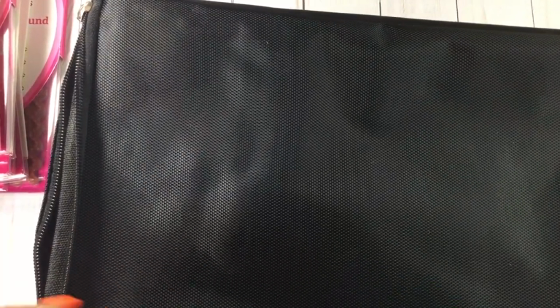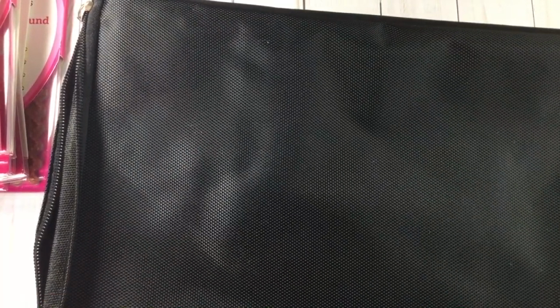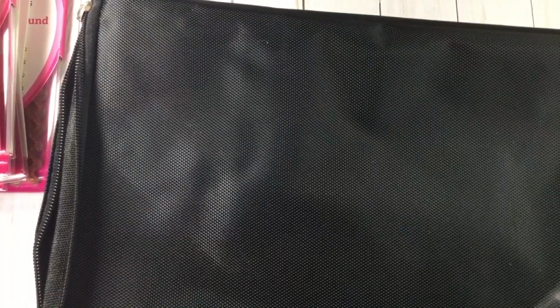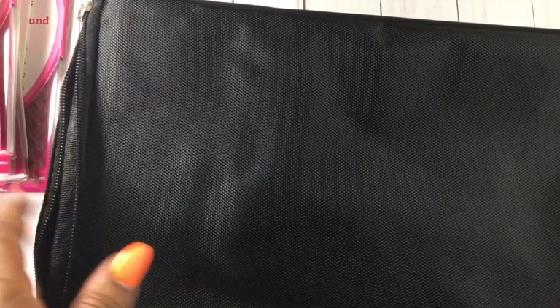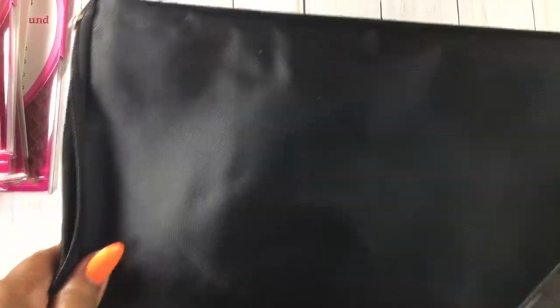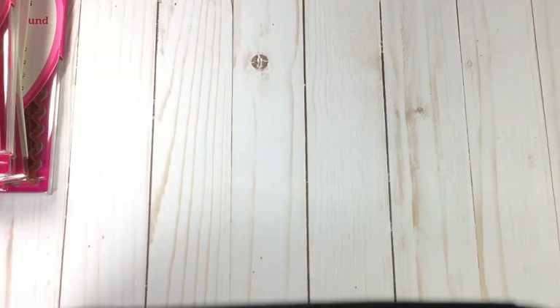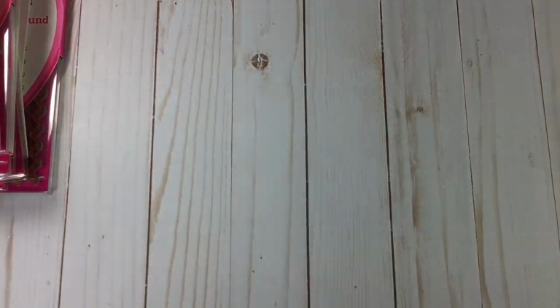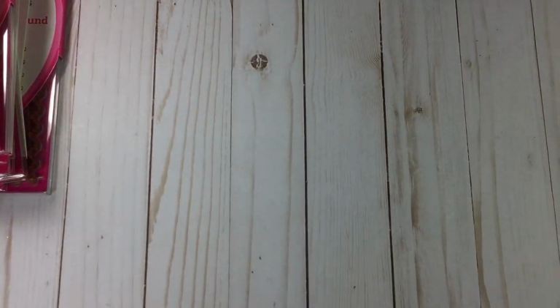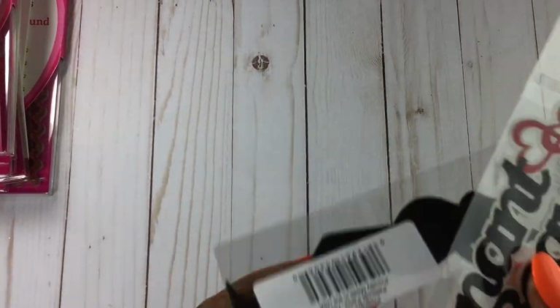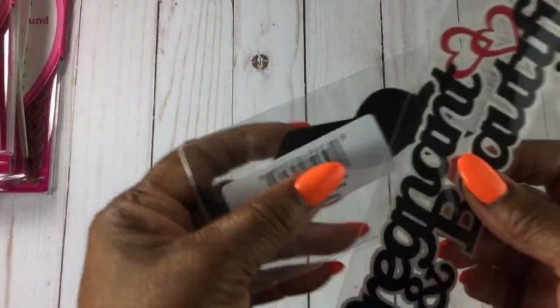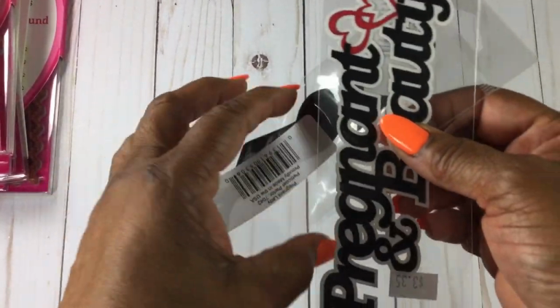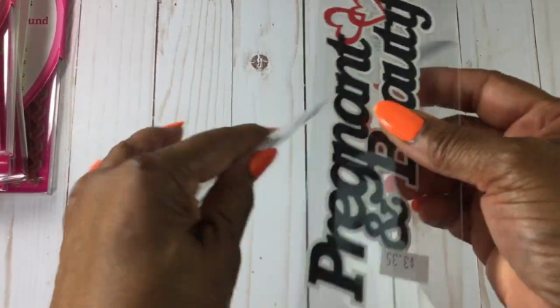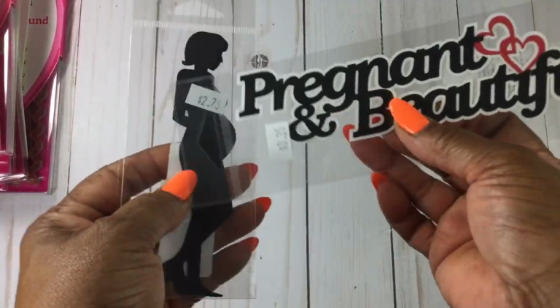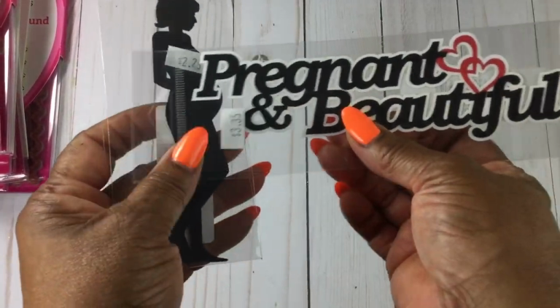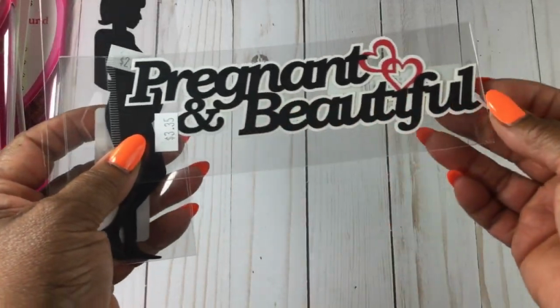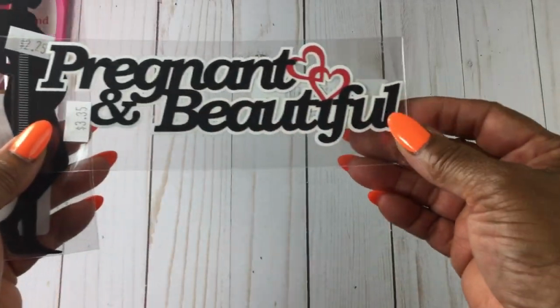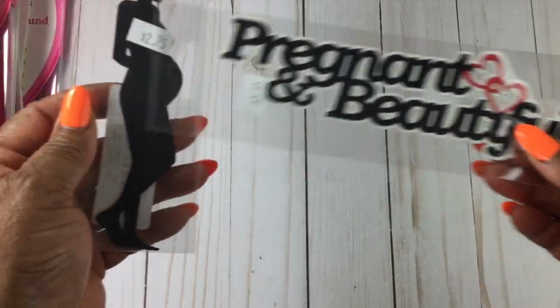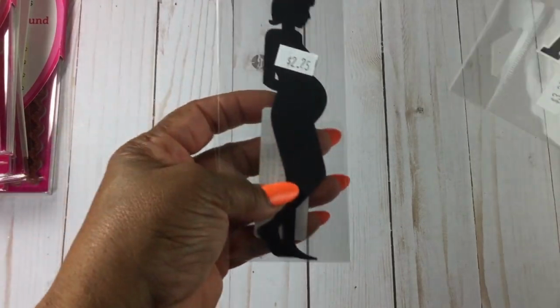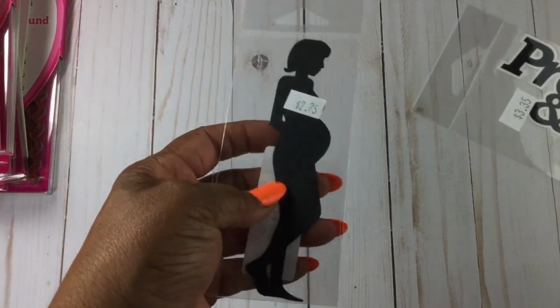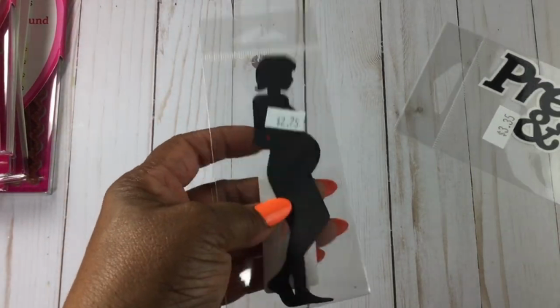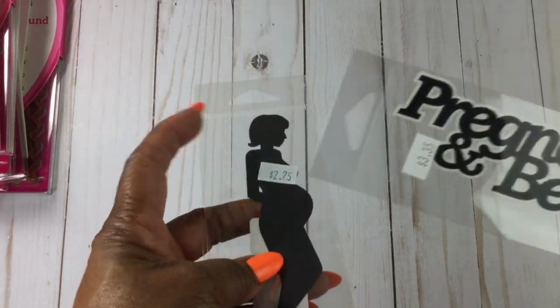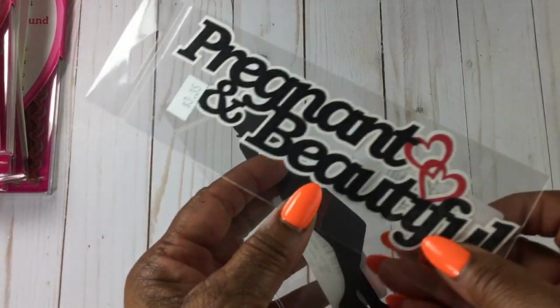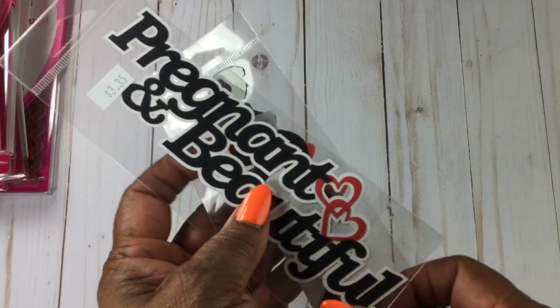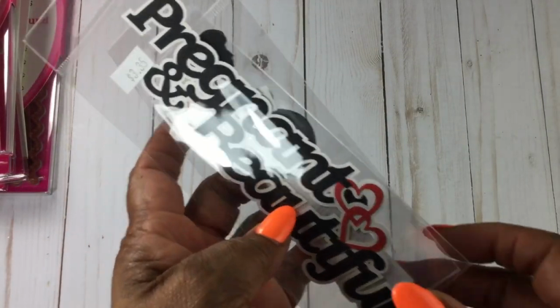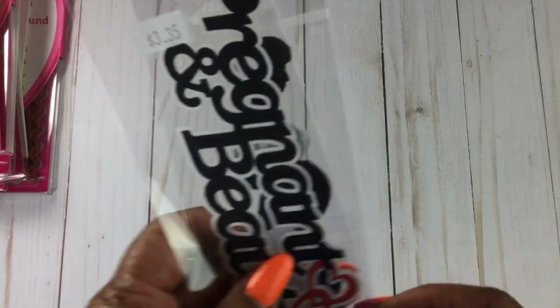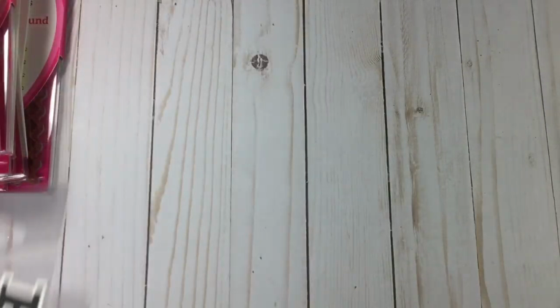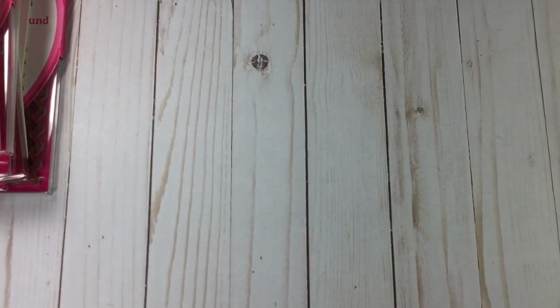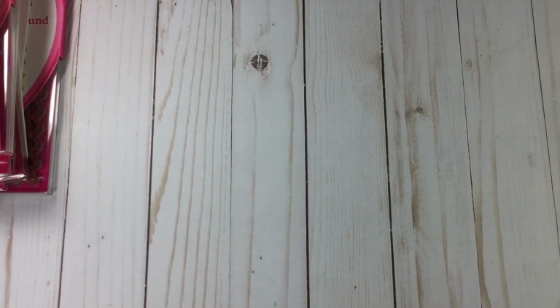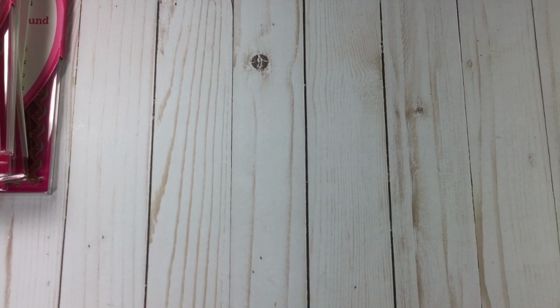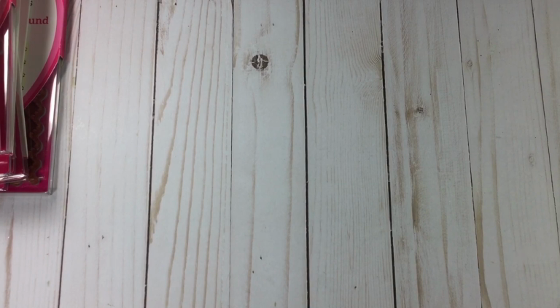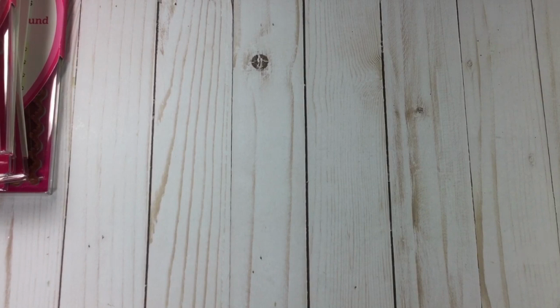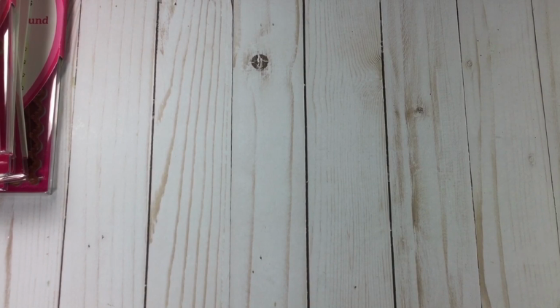I also forgot — I got layouts from Petticoat Parlor as well. Again, speaking those things that be not as though they were — they also do layouts.